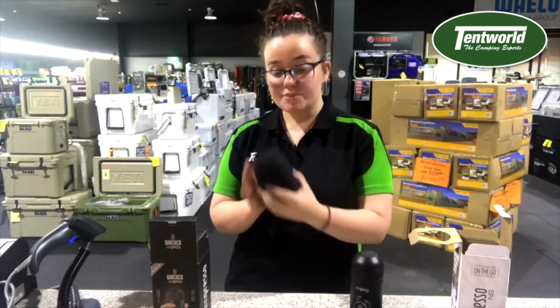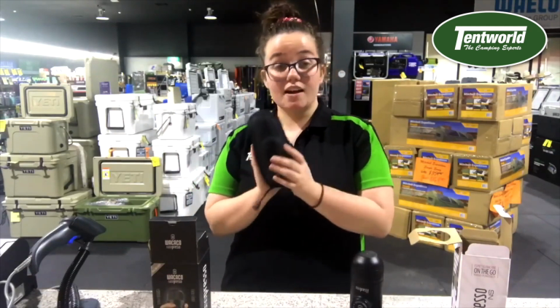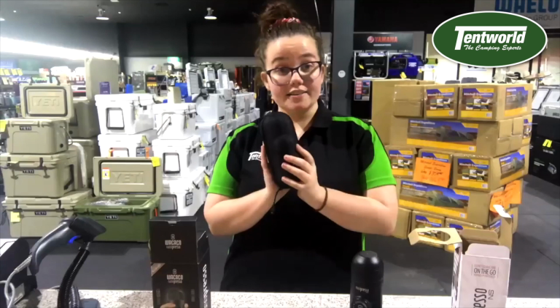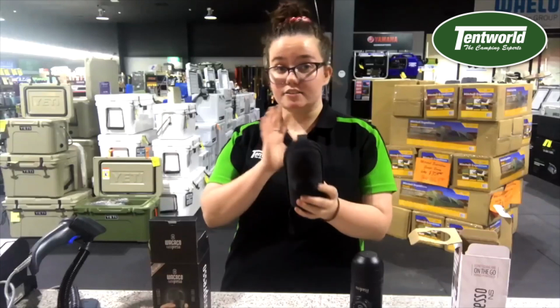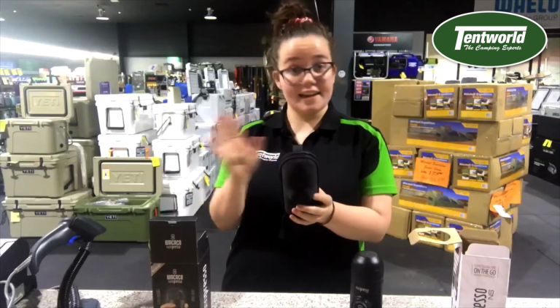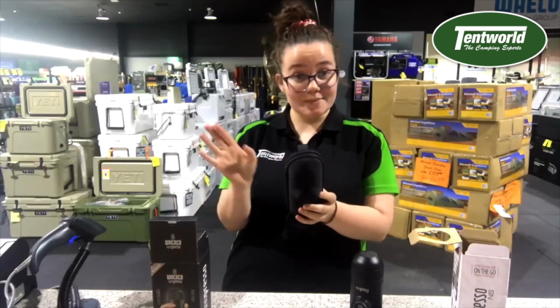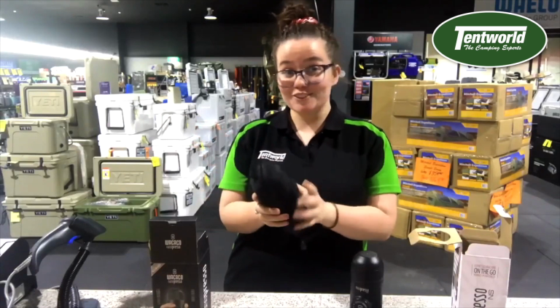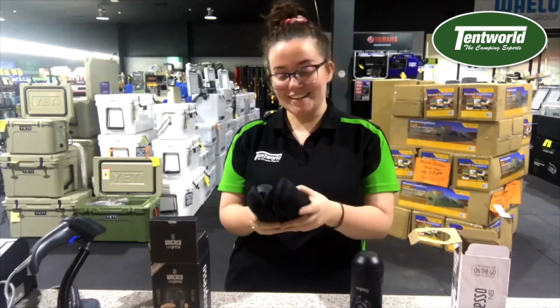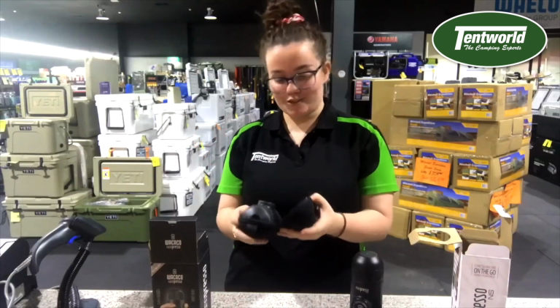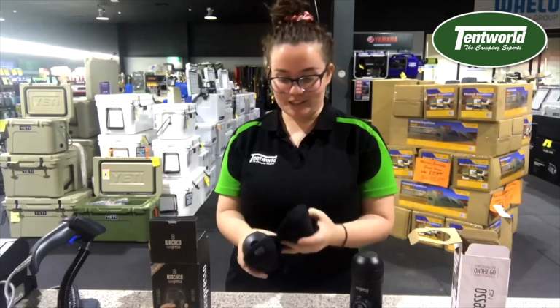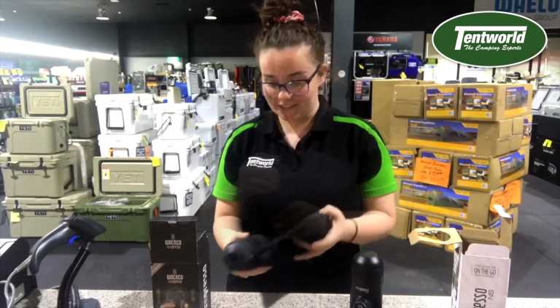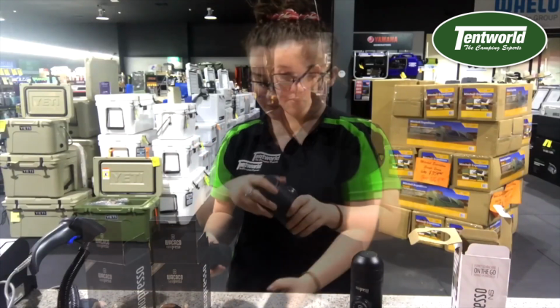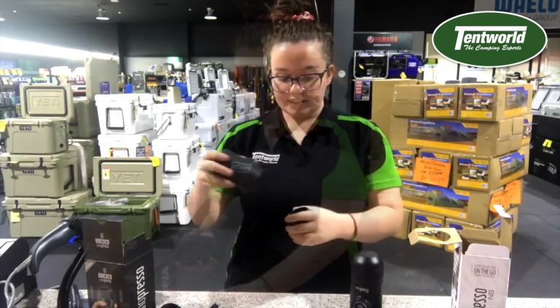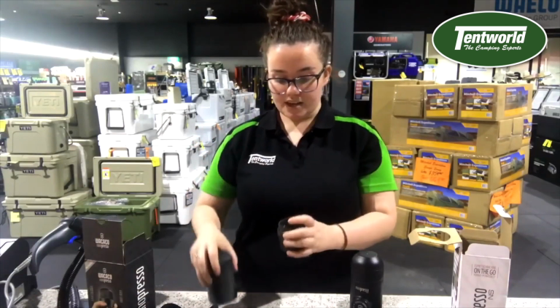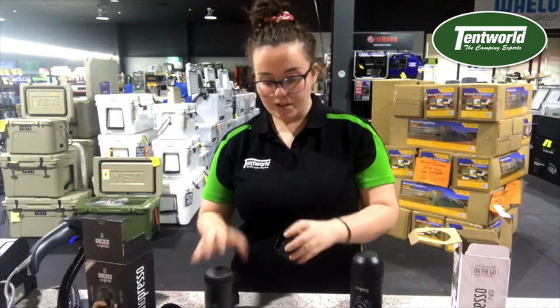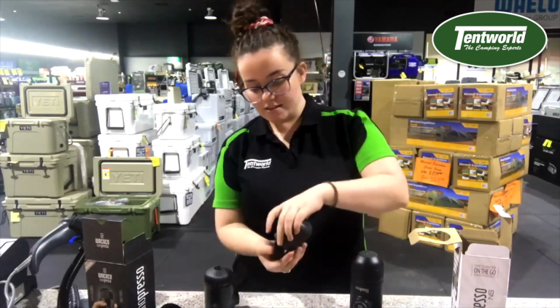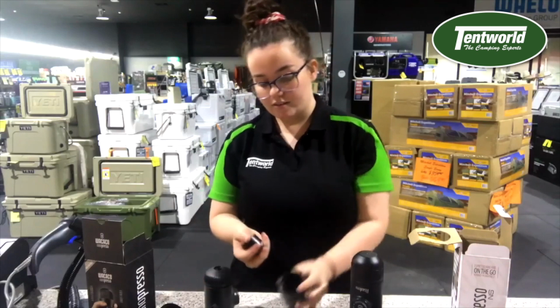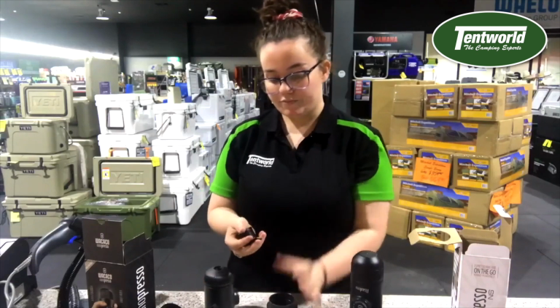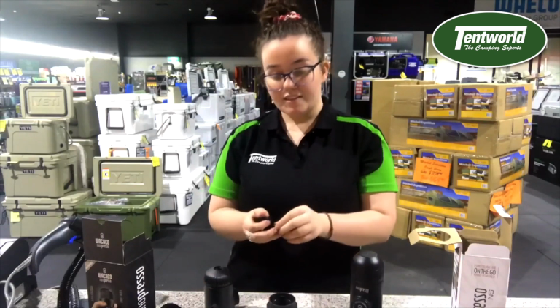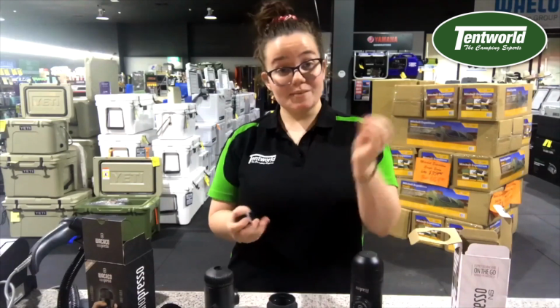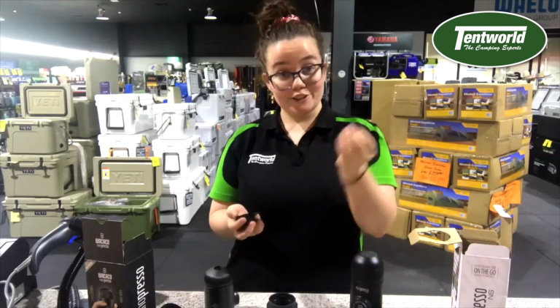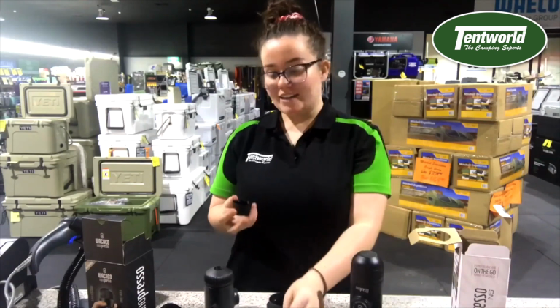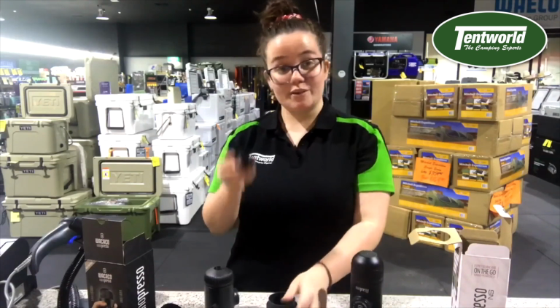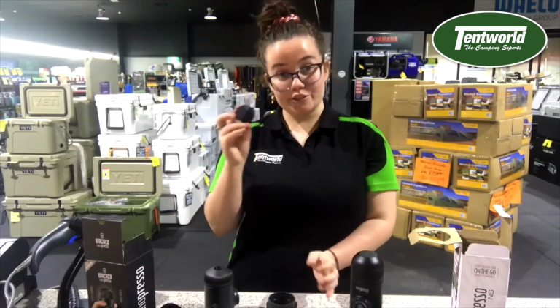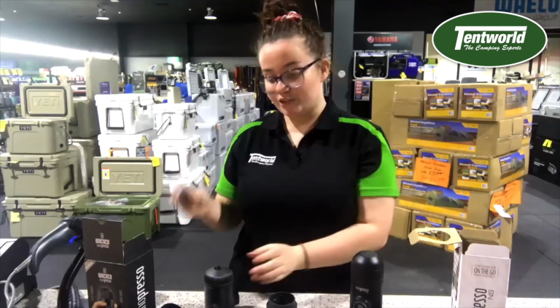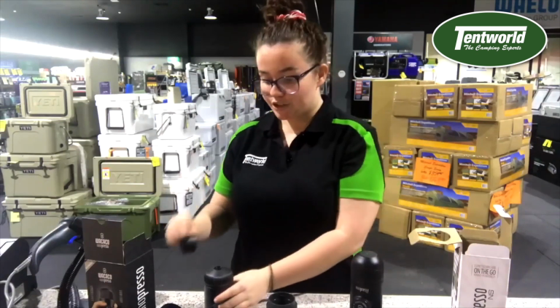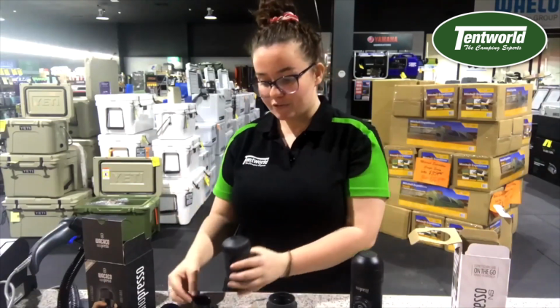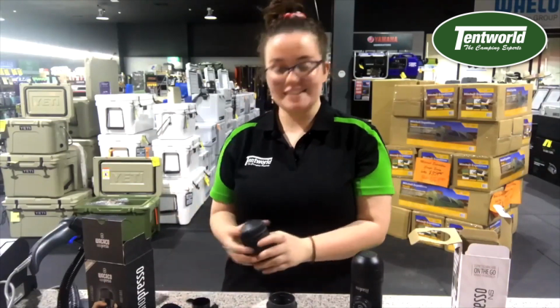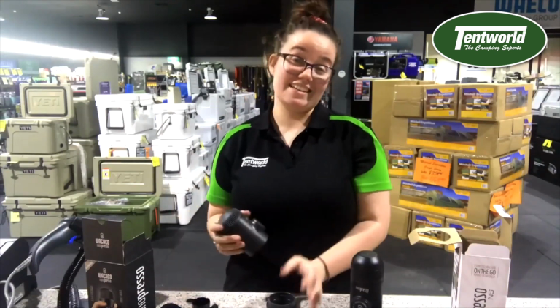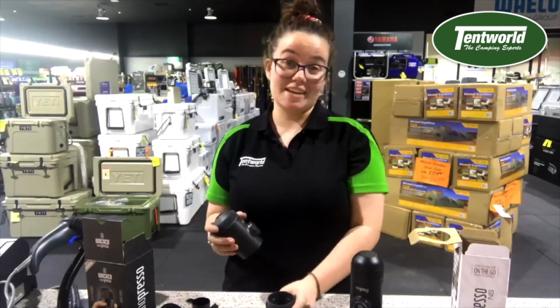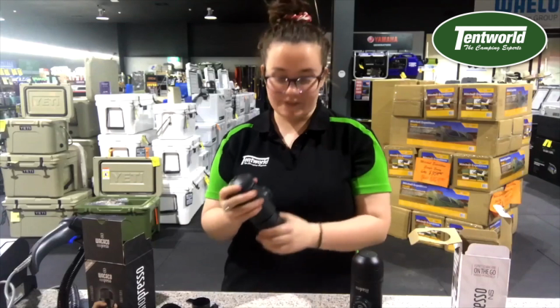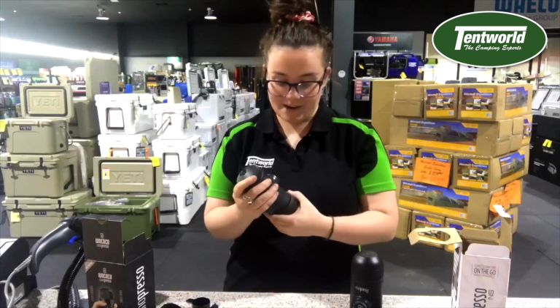This one has a hard case so it's not going to get any damage while you're traveling and also no dust. It does come with the same brush and it also comes with a scoop so you can scoop your coffee in and you're going to get it the same every time.